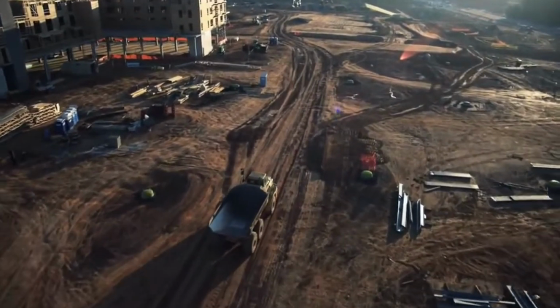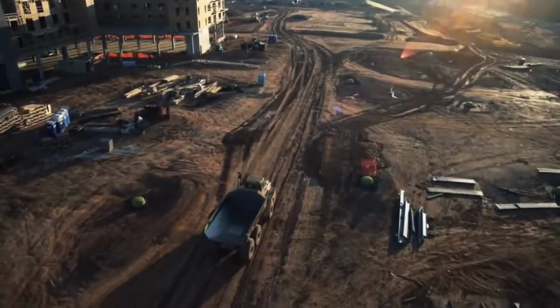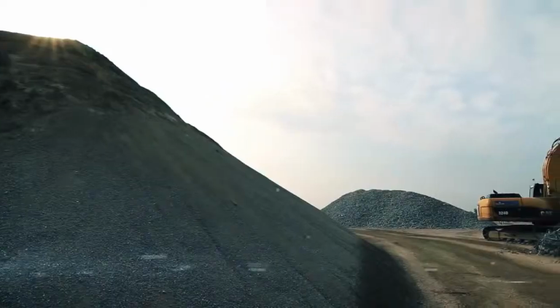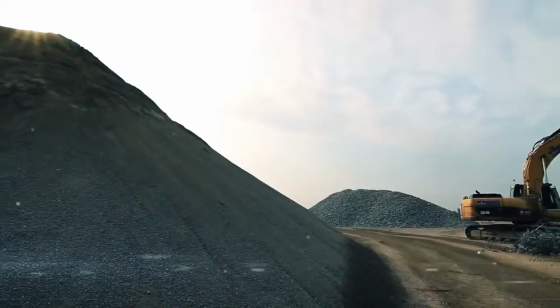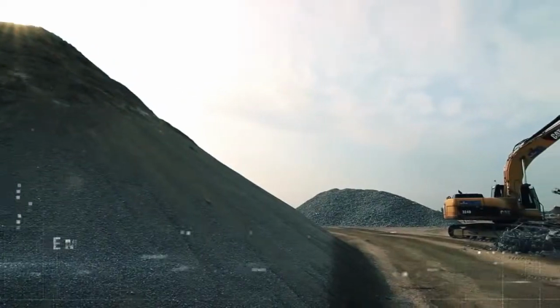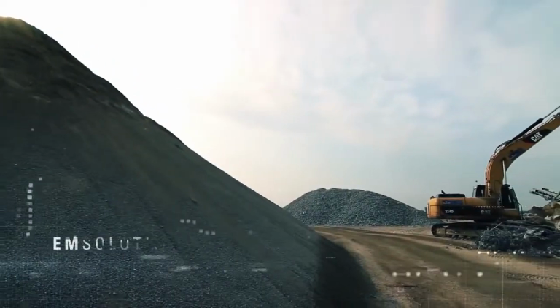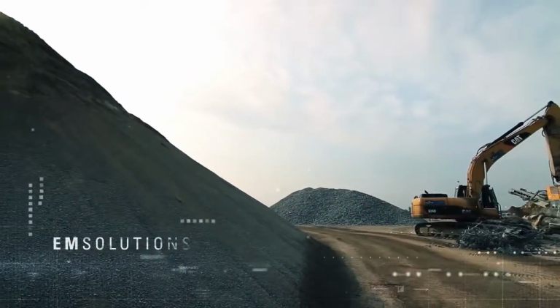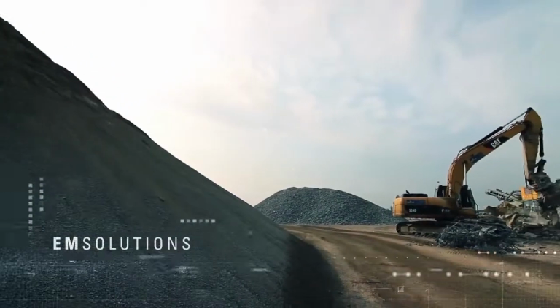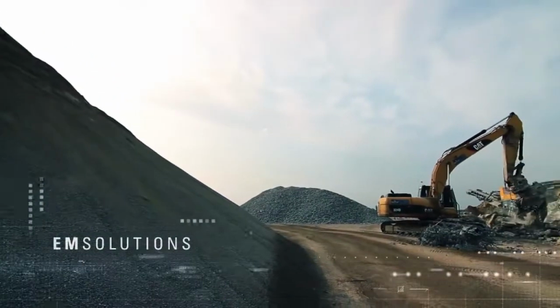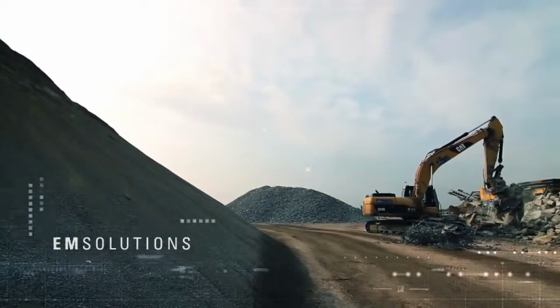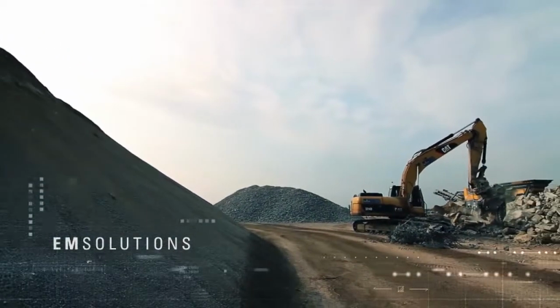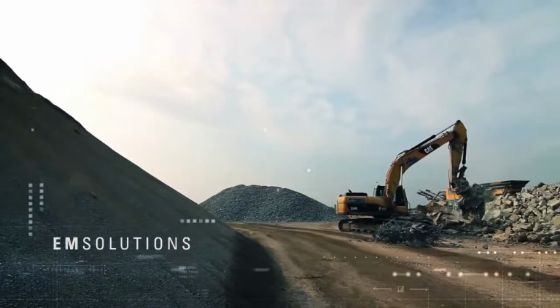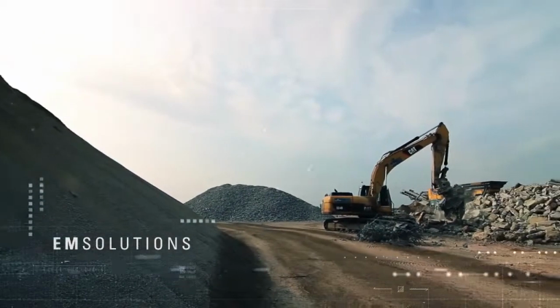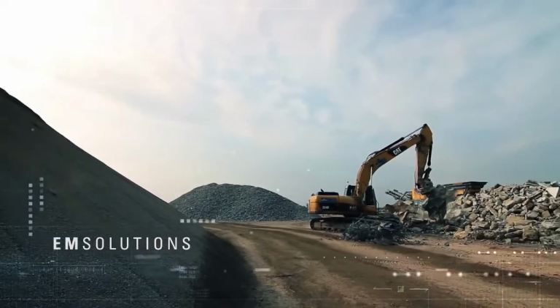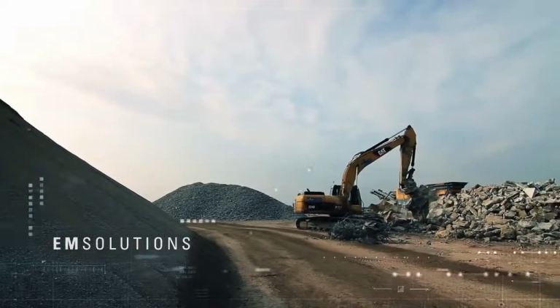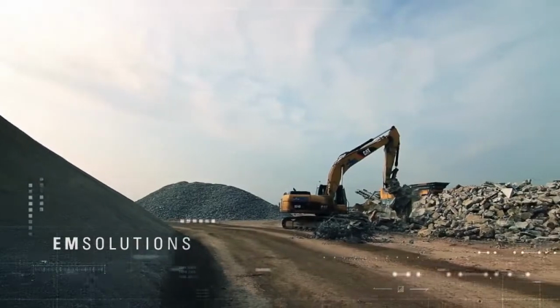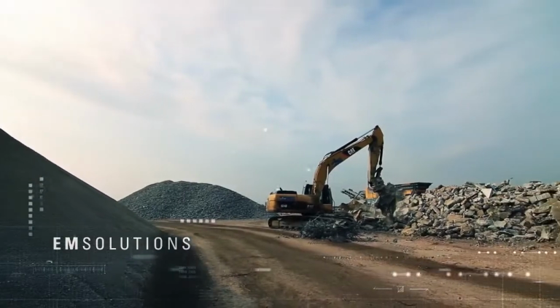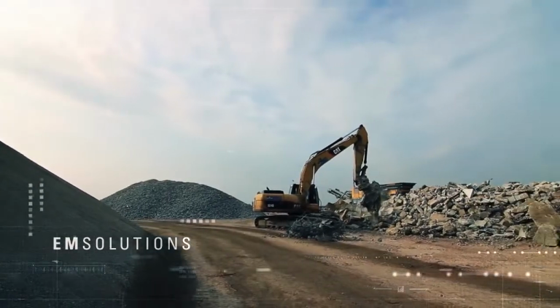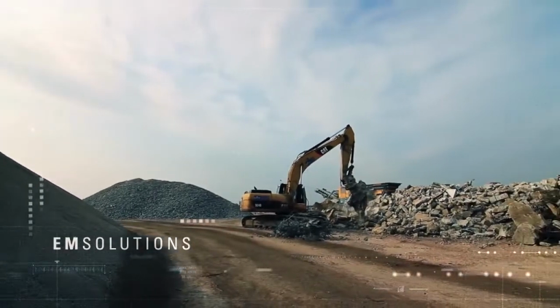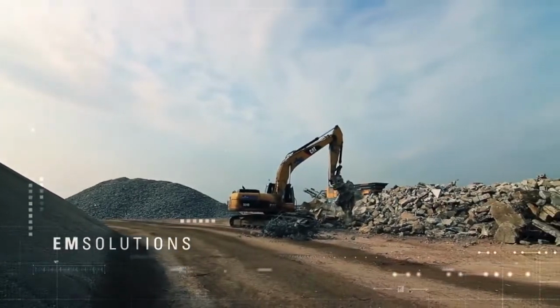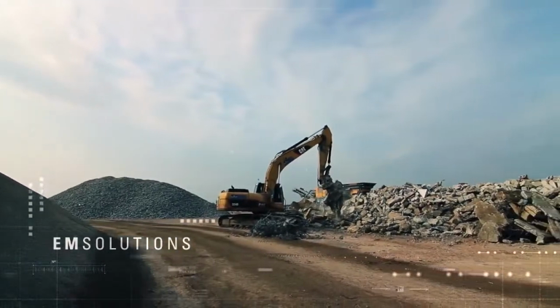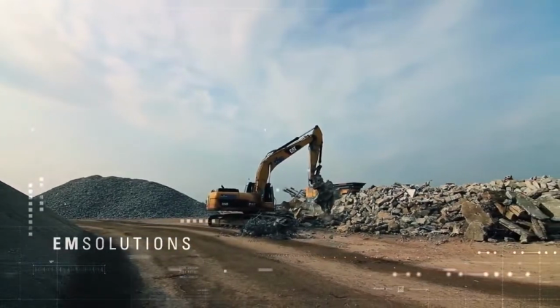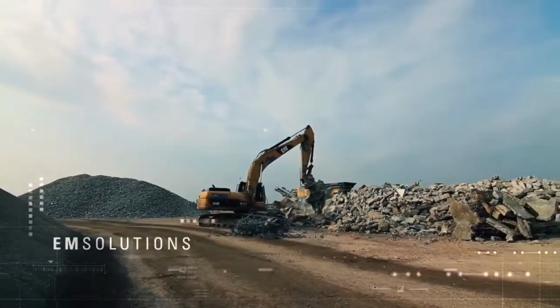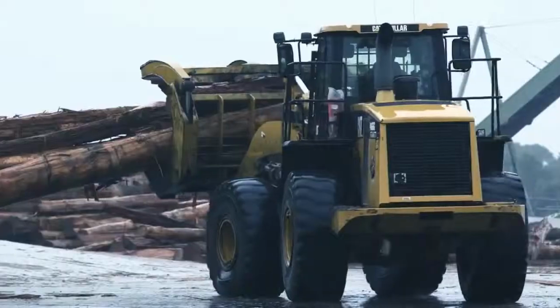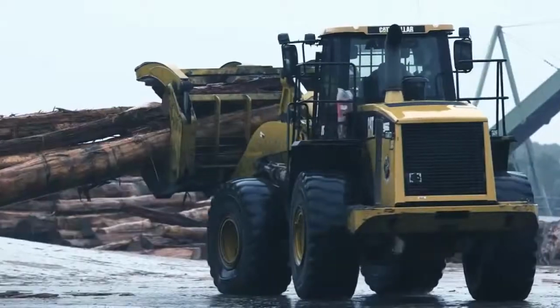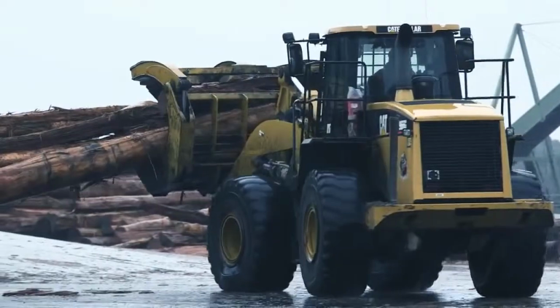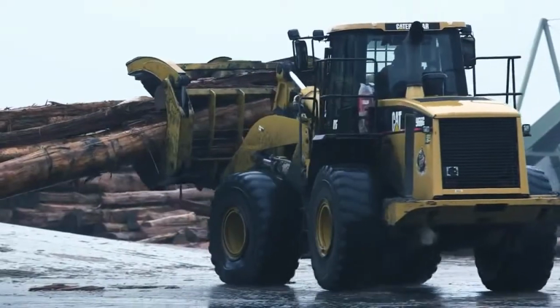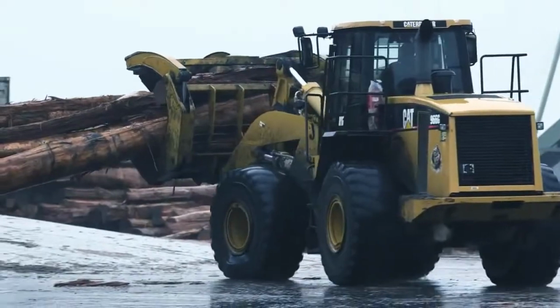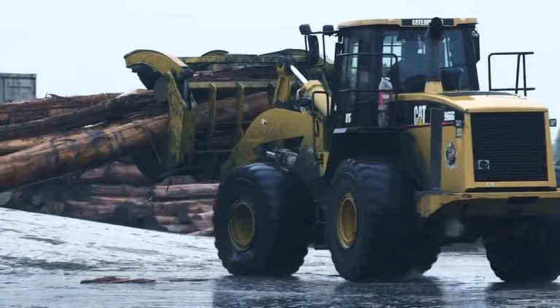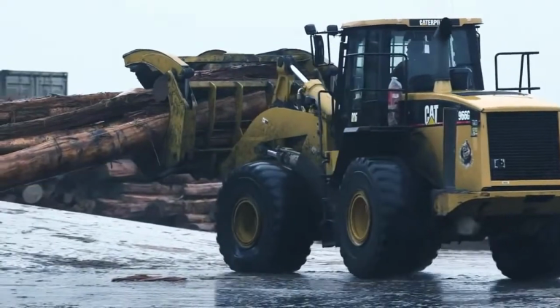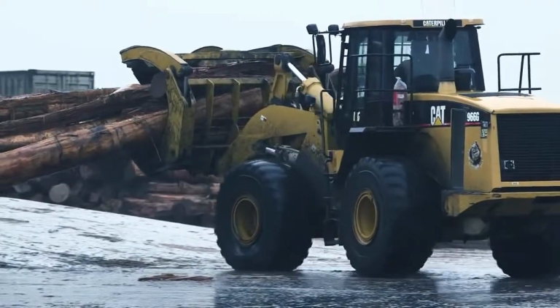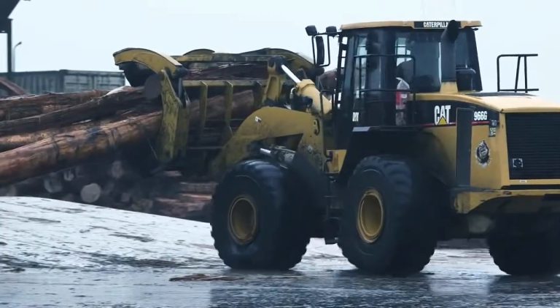EM Solutions is built to help you better manage your equipment, lower your operating costs, and uncover even more value.